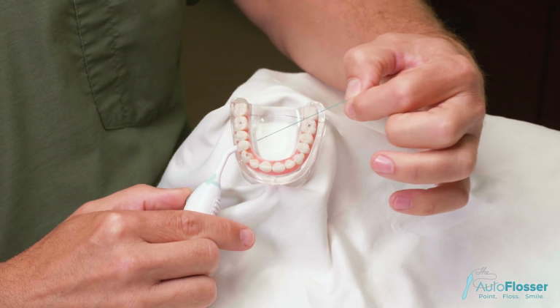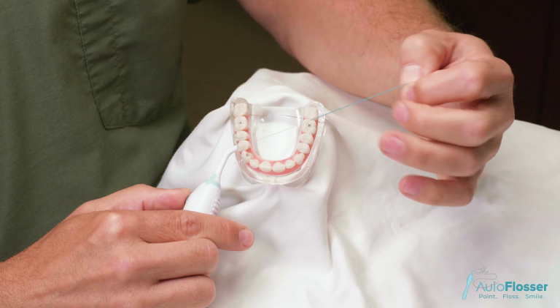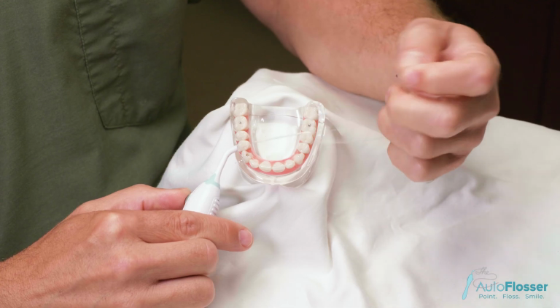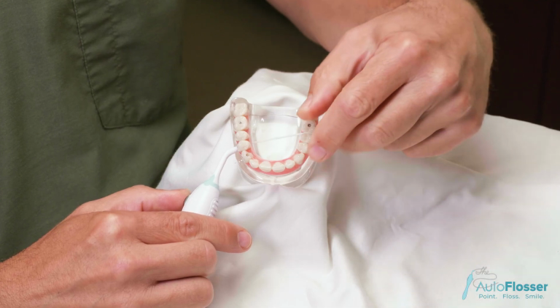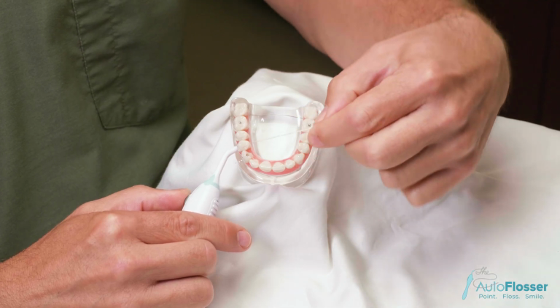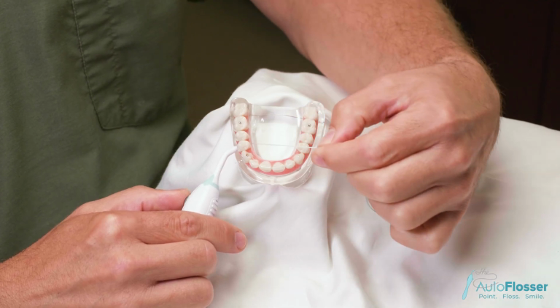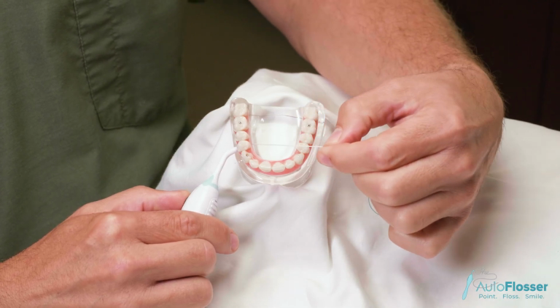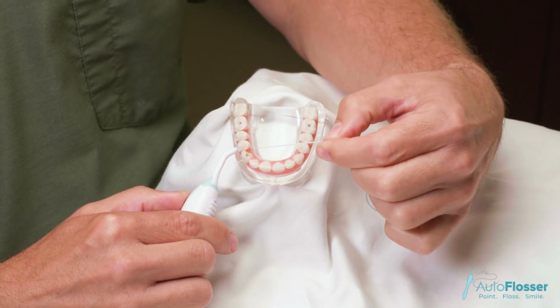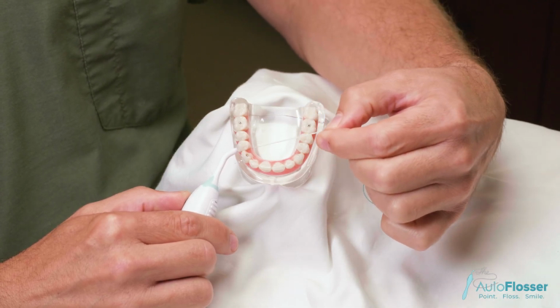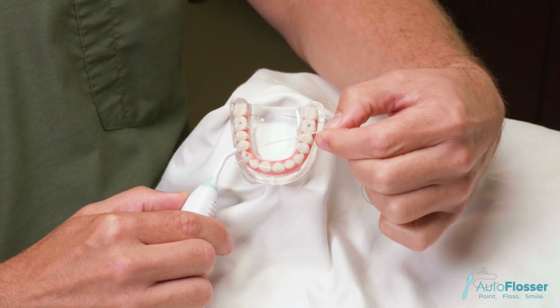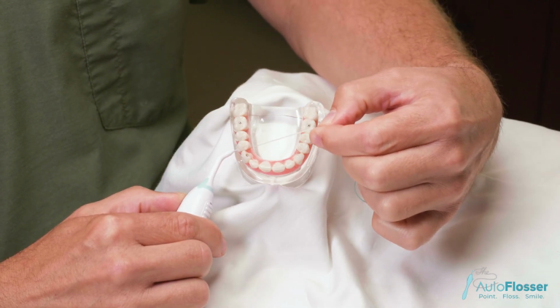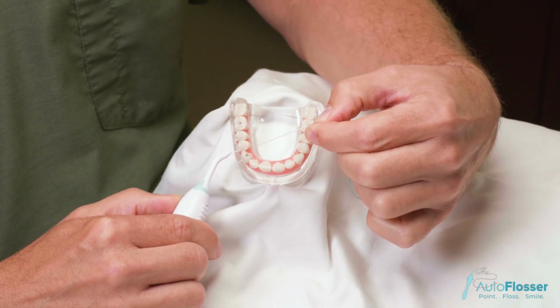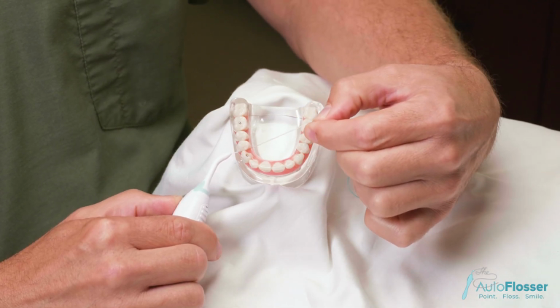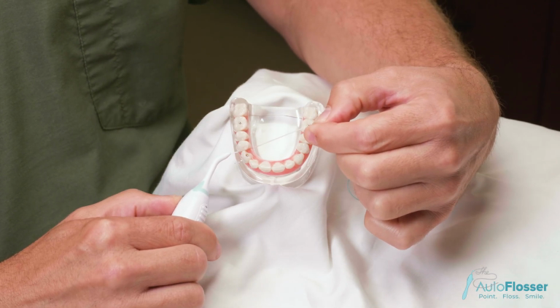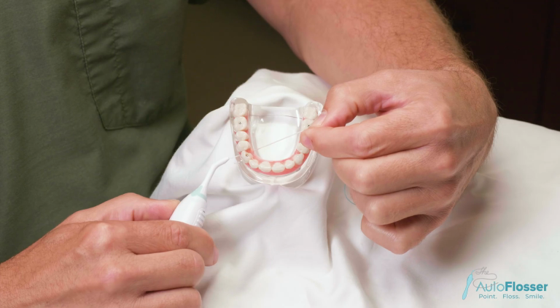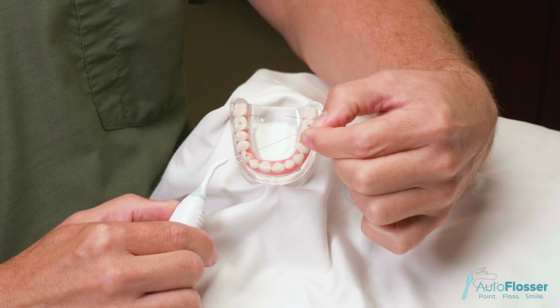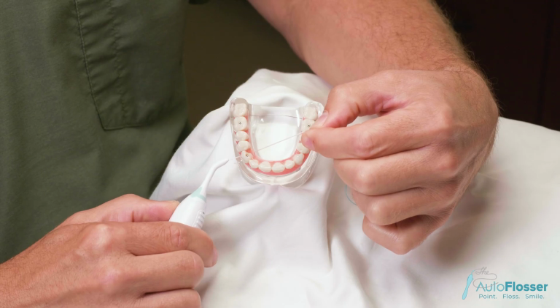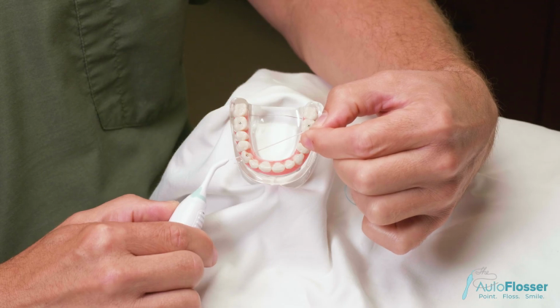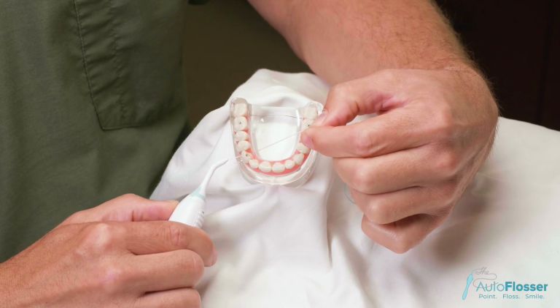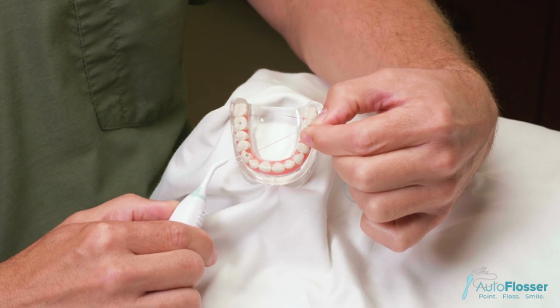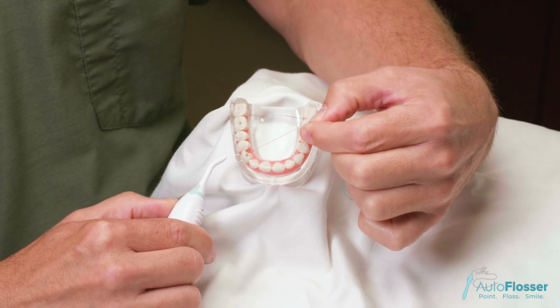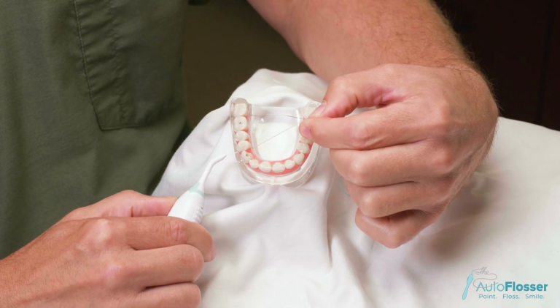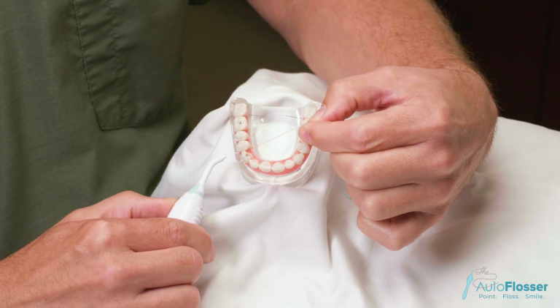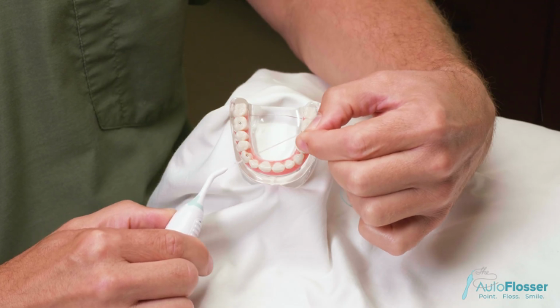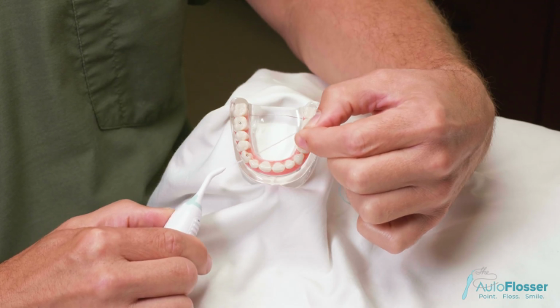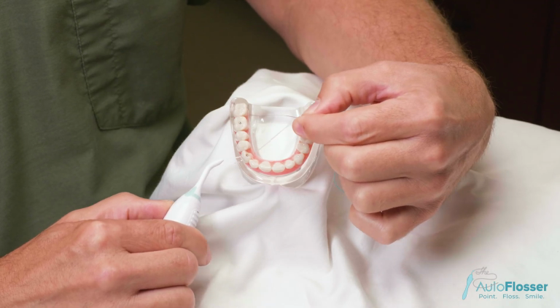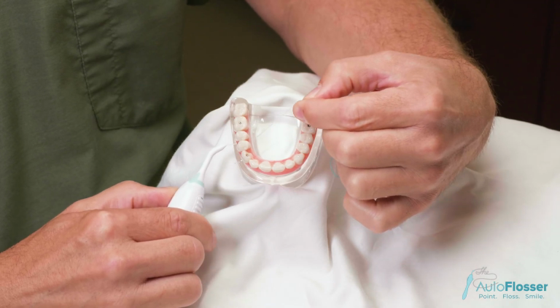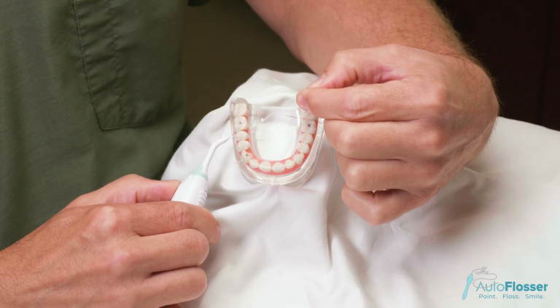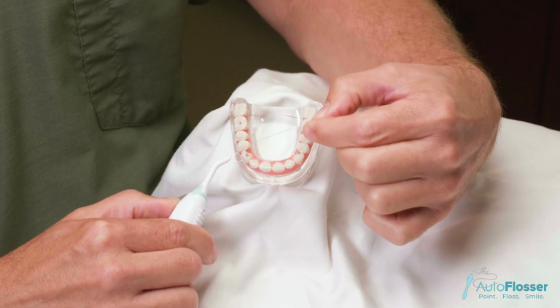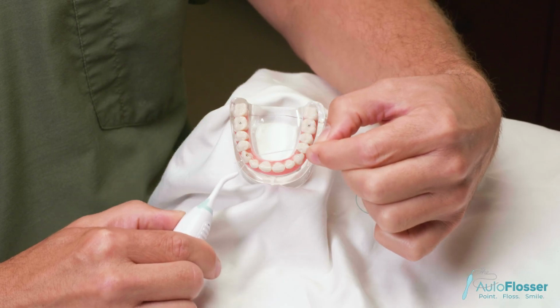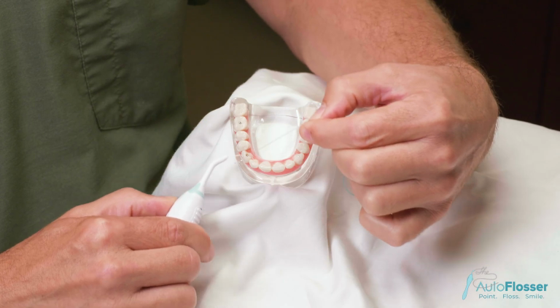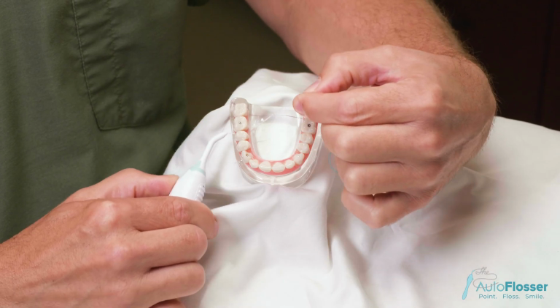At that point in time, using your other hand, pull the floss through so the soft cleaning portion of floss is located in the space to be cleaned, and simply go back and forth.